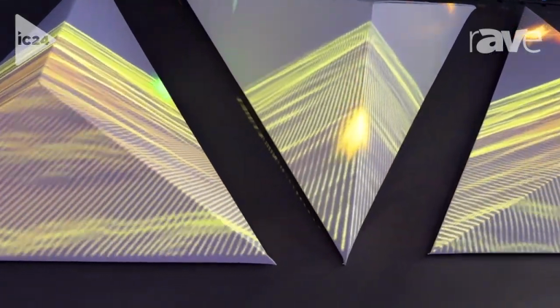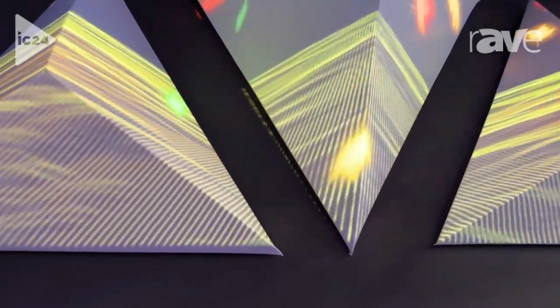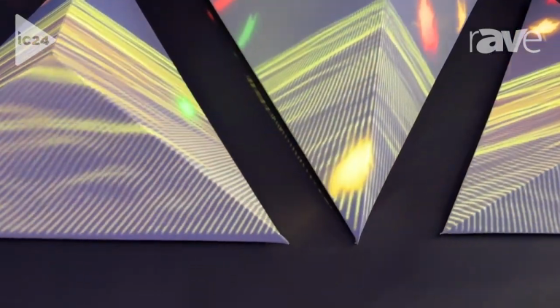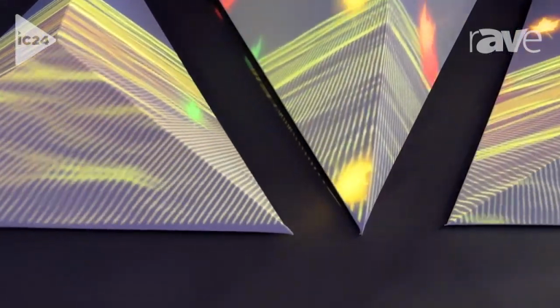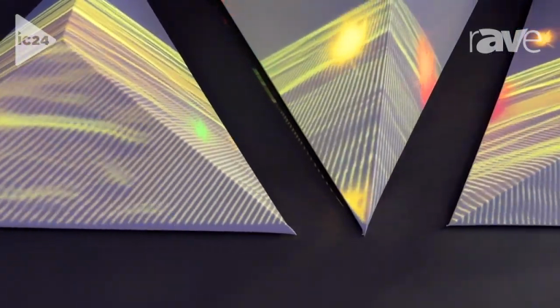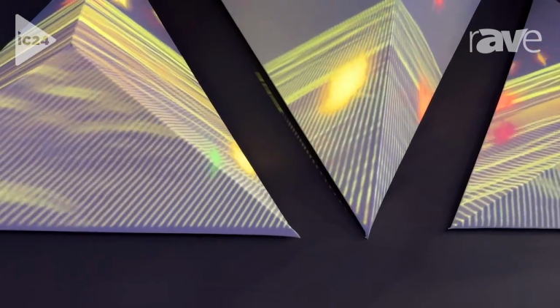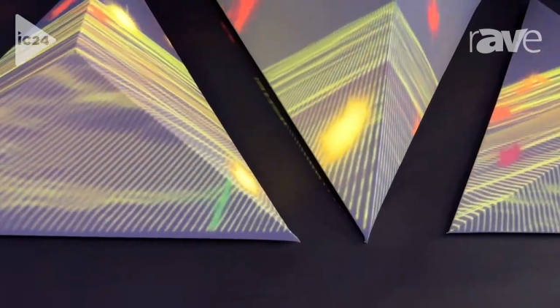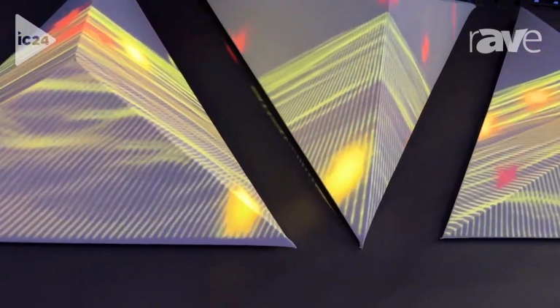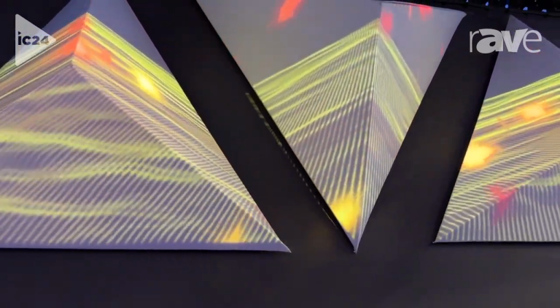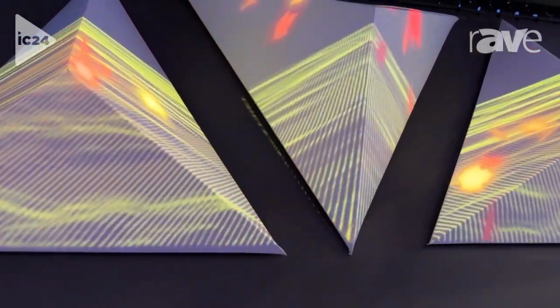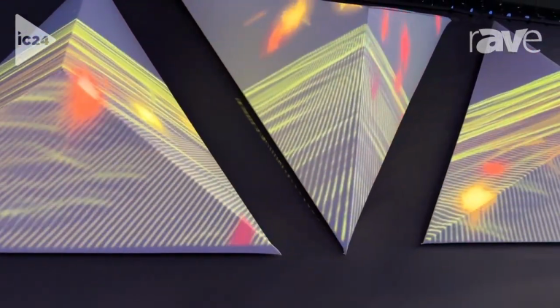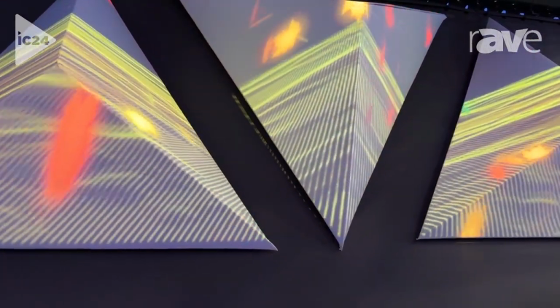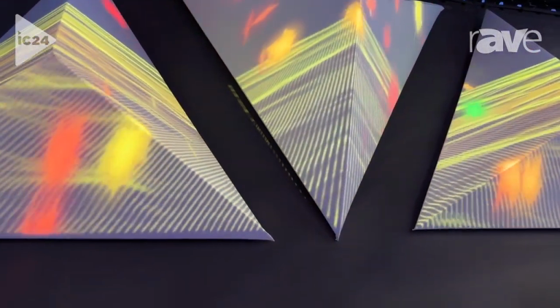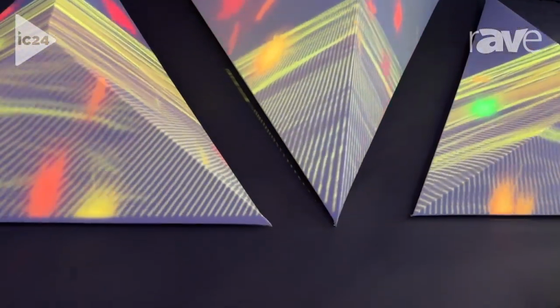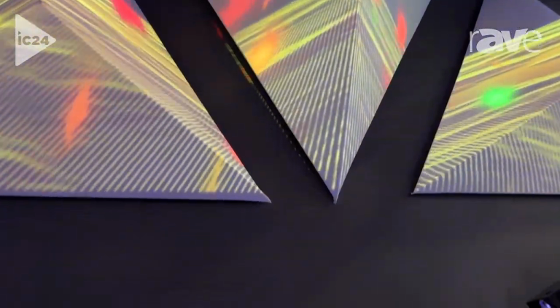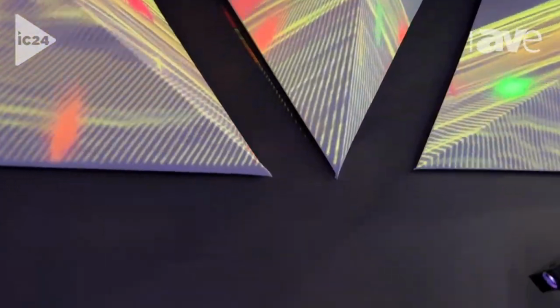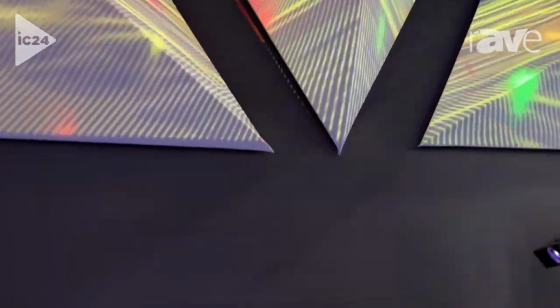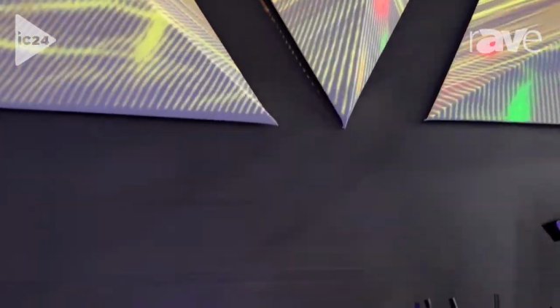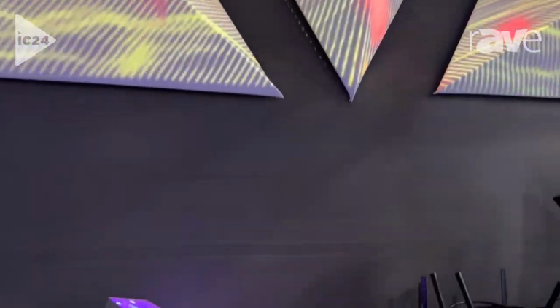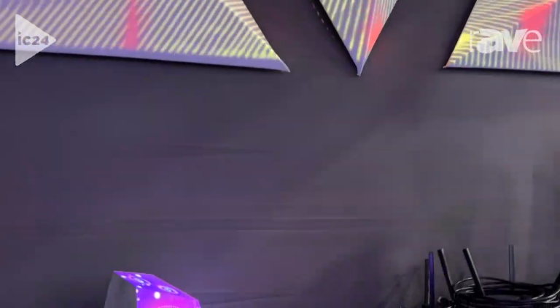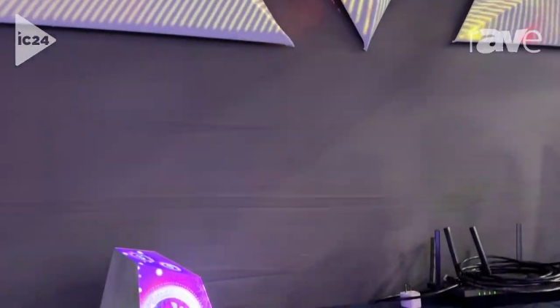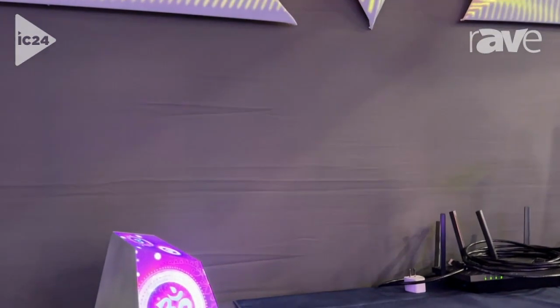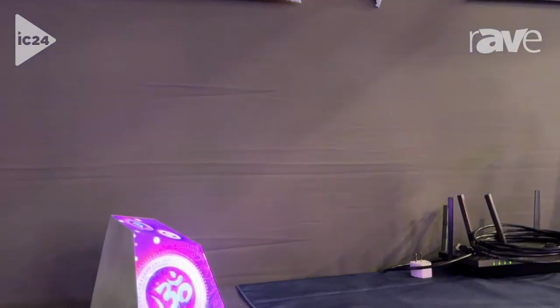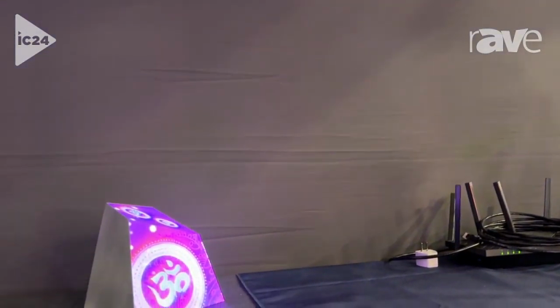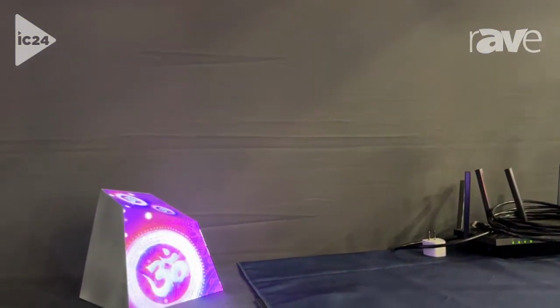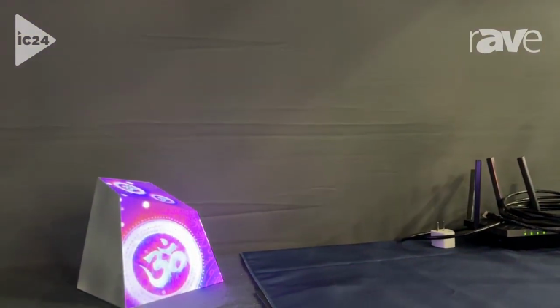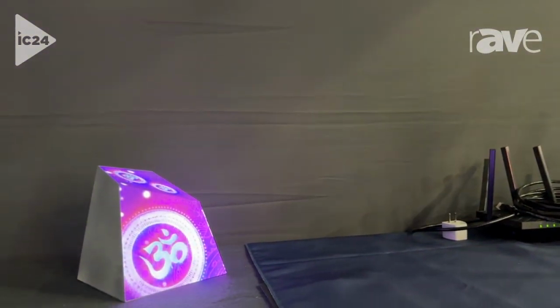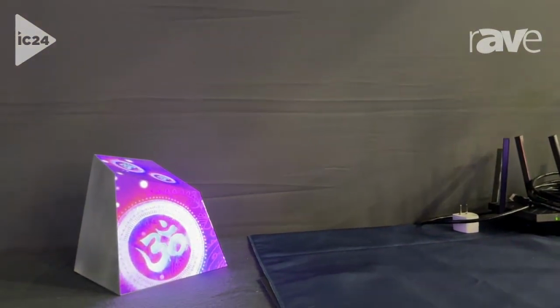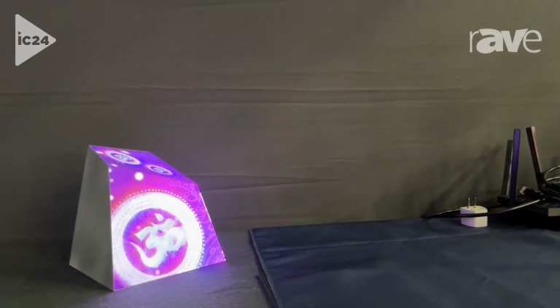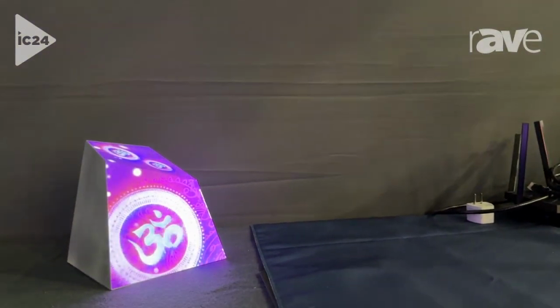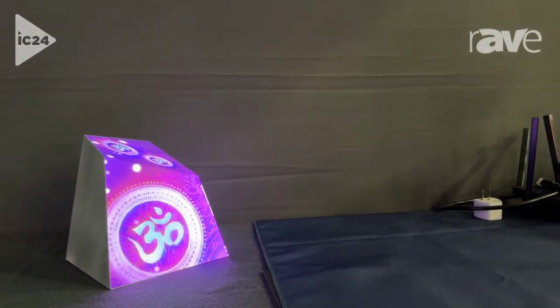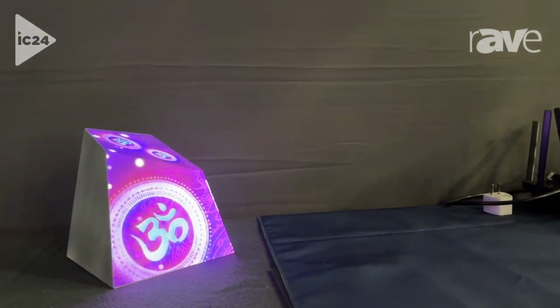Up here we see our 3D mapped triangles, and down here we have our Bart Crestus Hakko, all made possible by the efficiencies brought in Watchout 7.